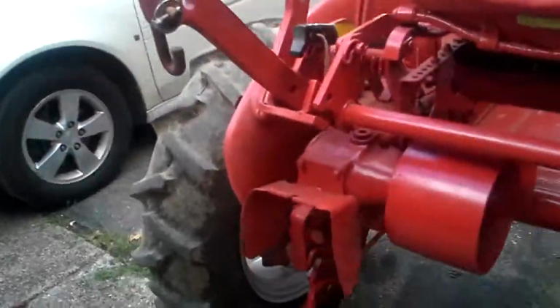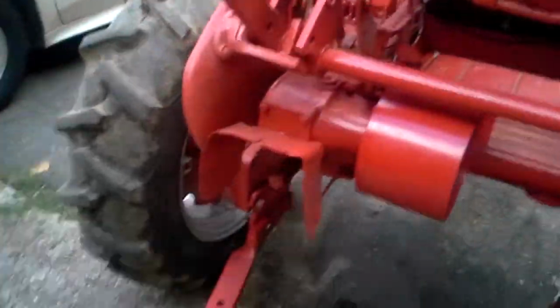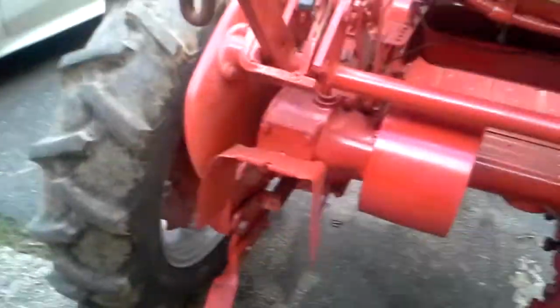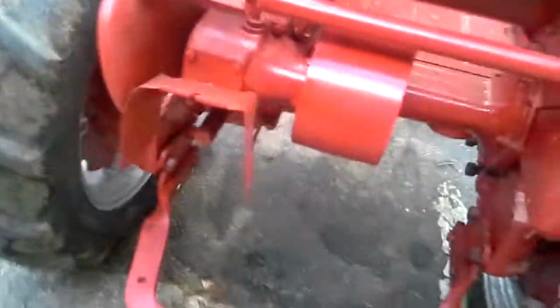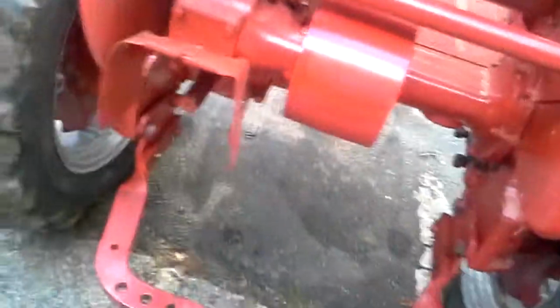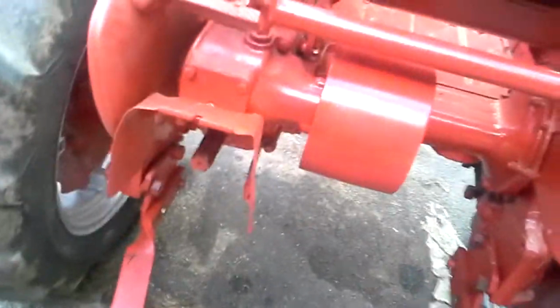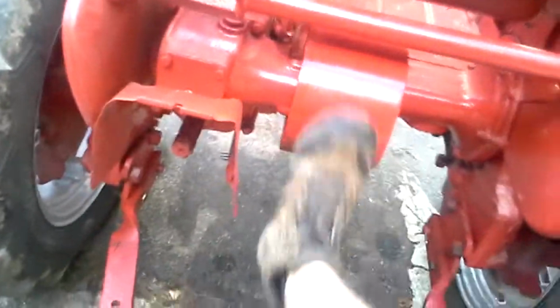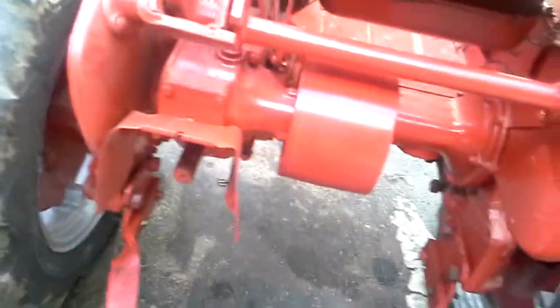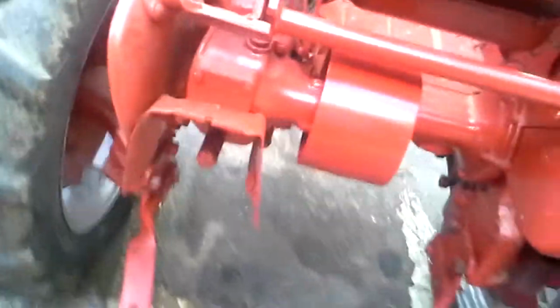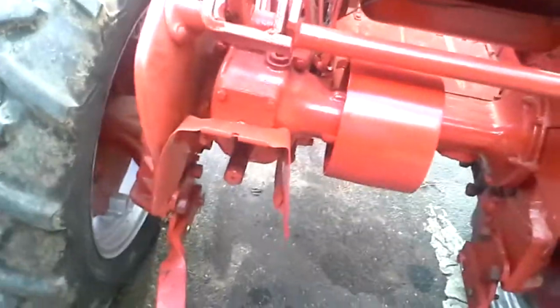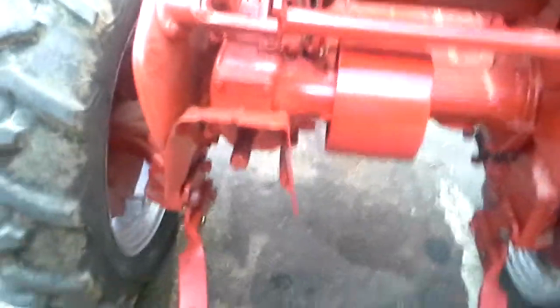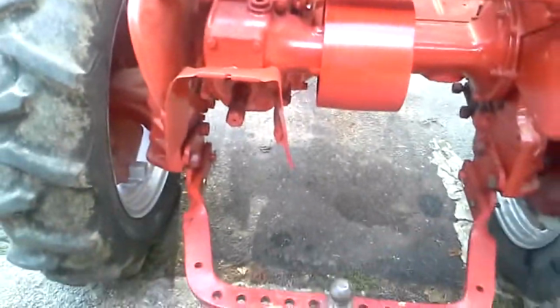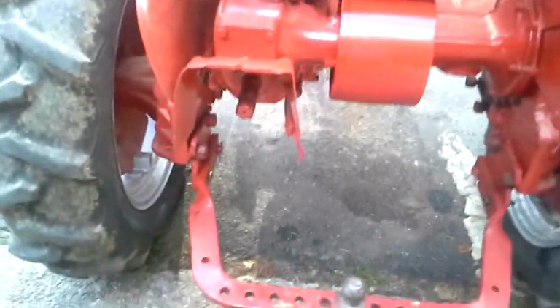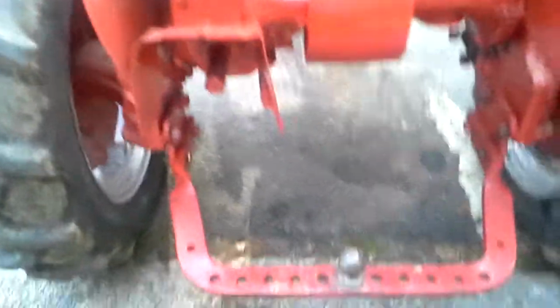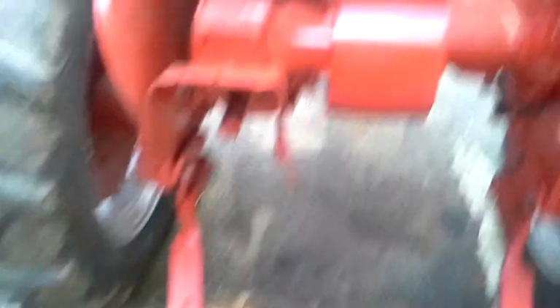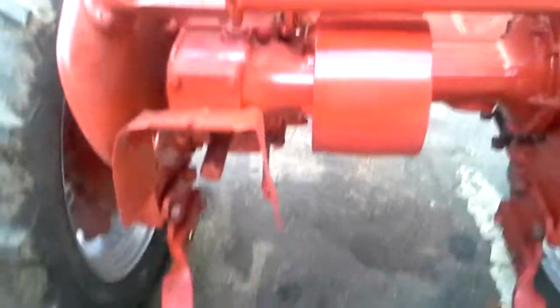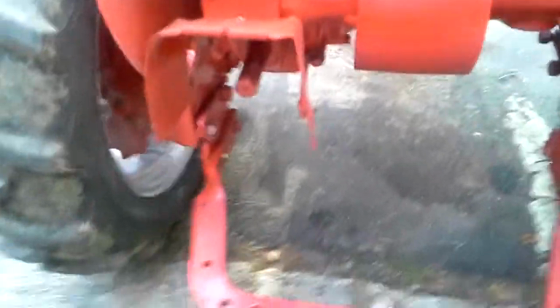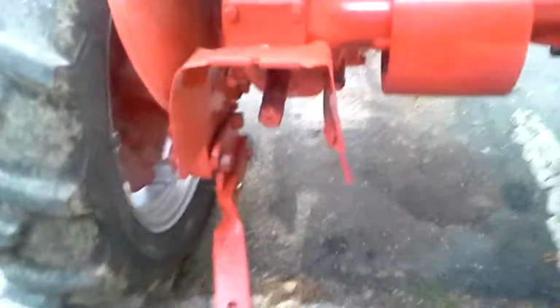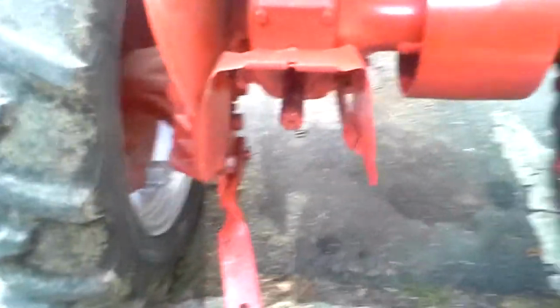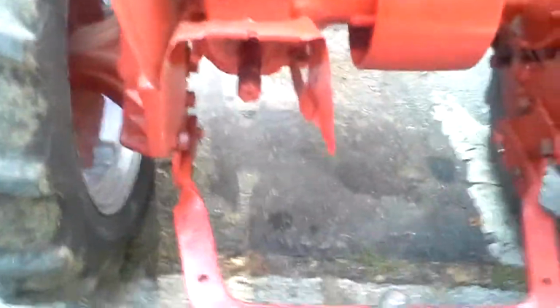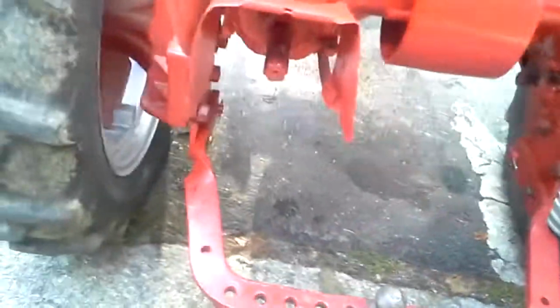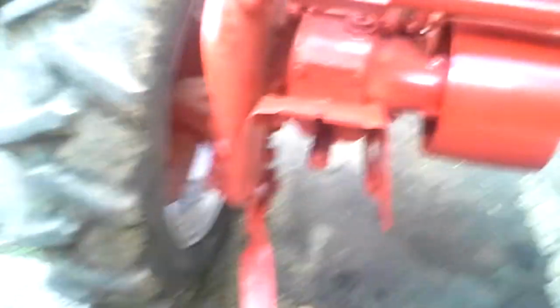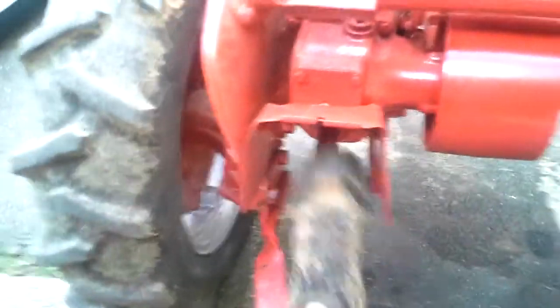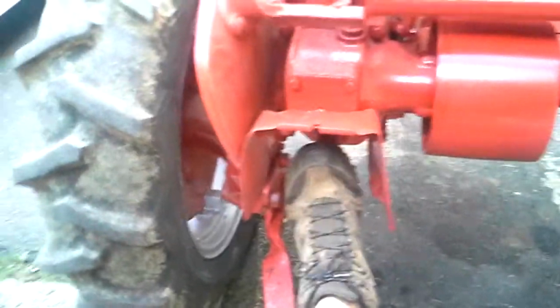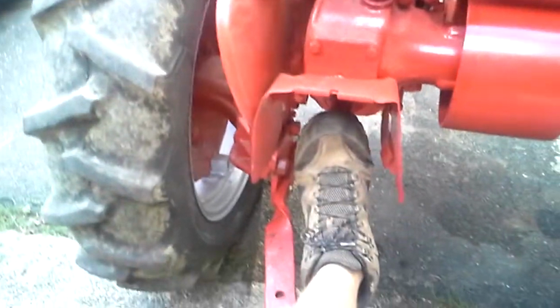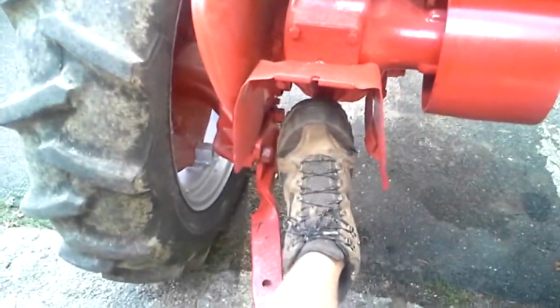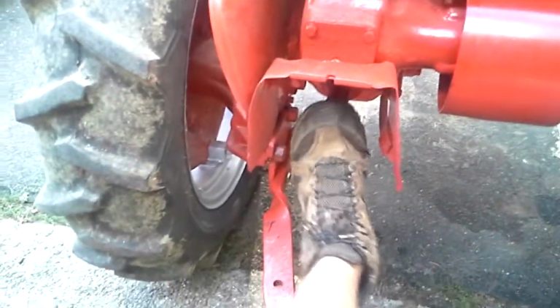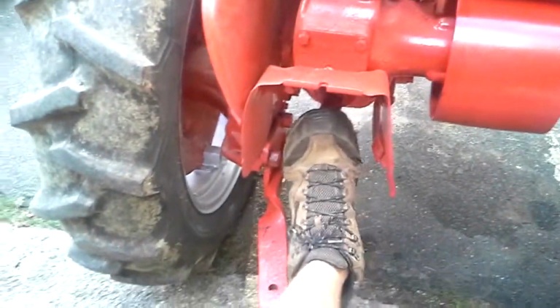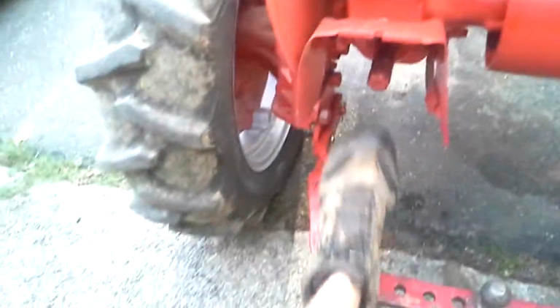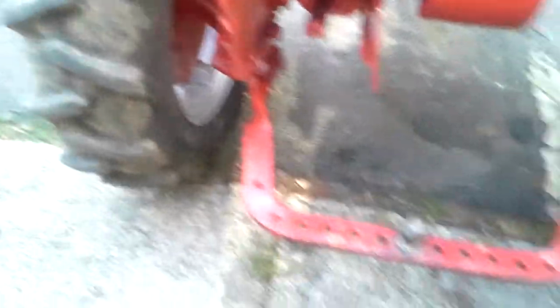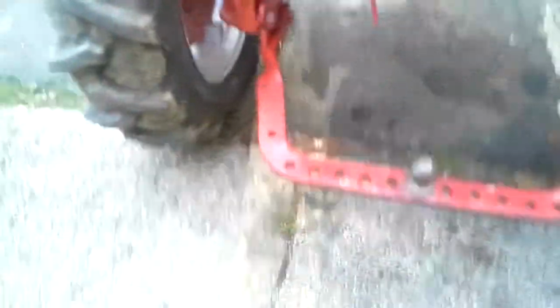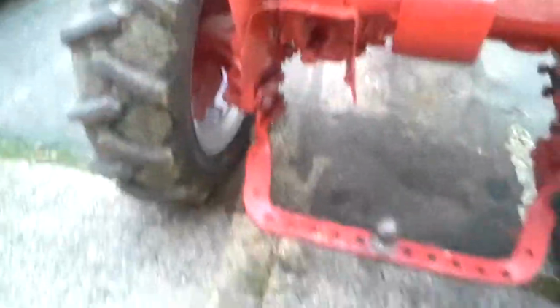In case you guys don't know what this is, this is called a PTO — stands for Power Takeoff. What this is, is you attach an implement to it. Like, you could attach a brush hog with the U-joints that come off of it.